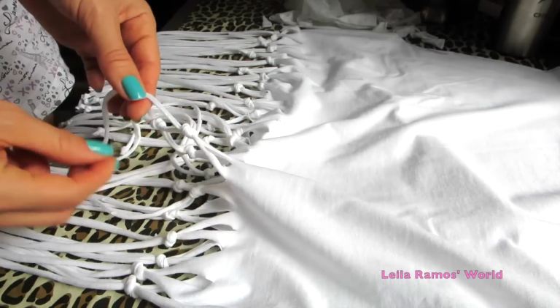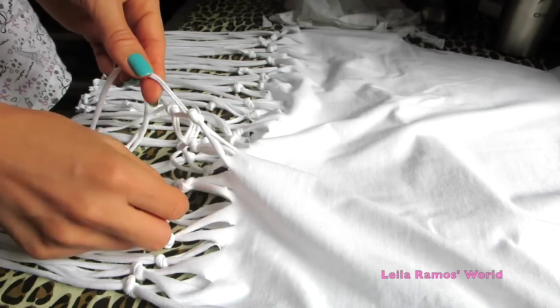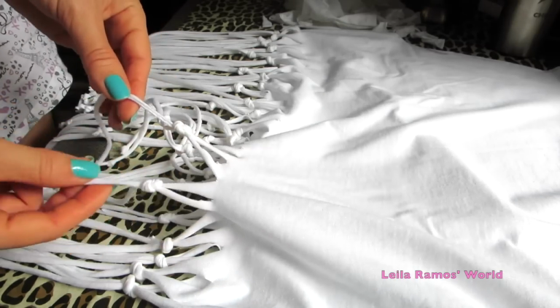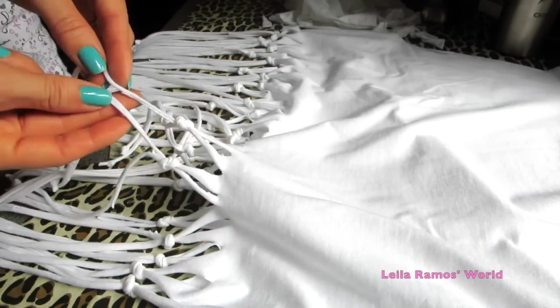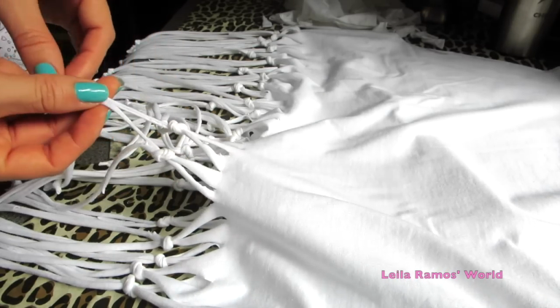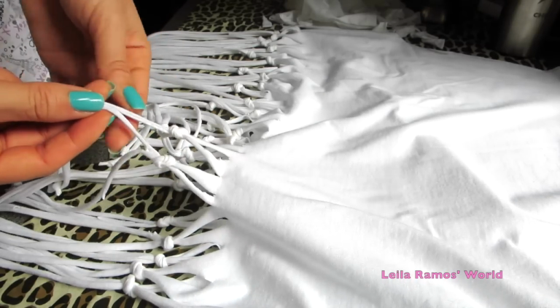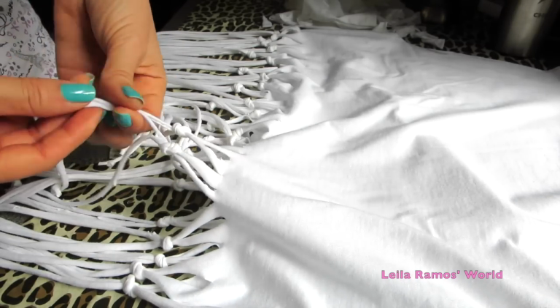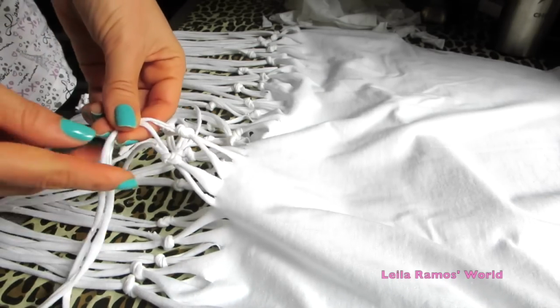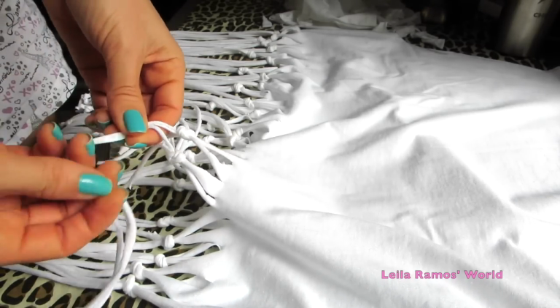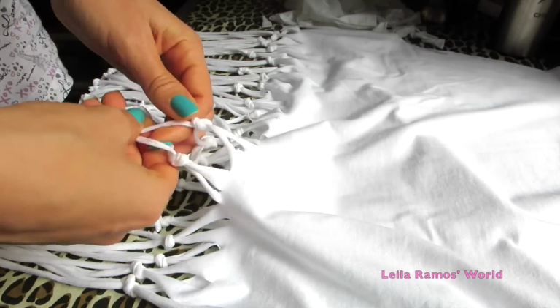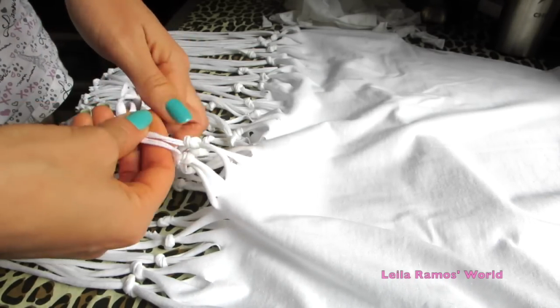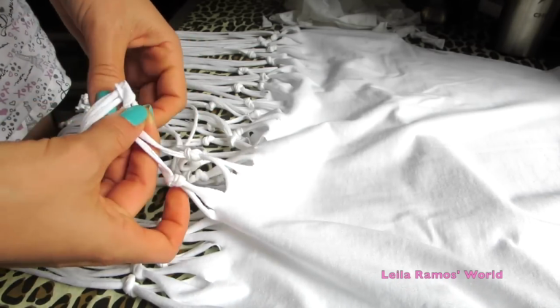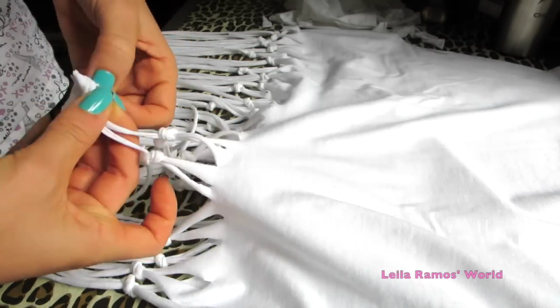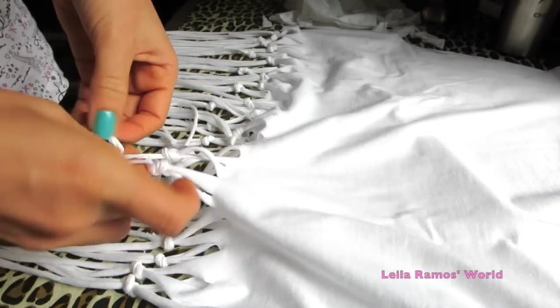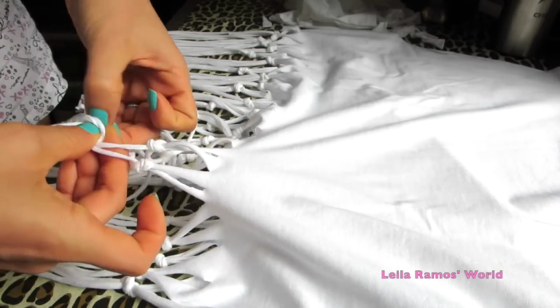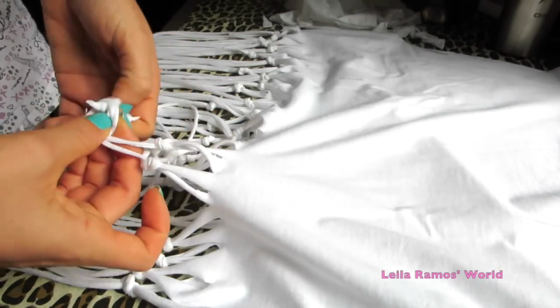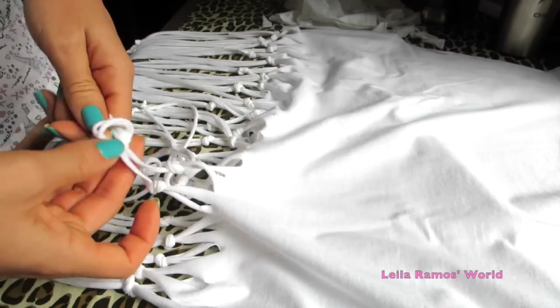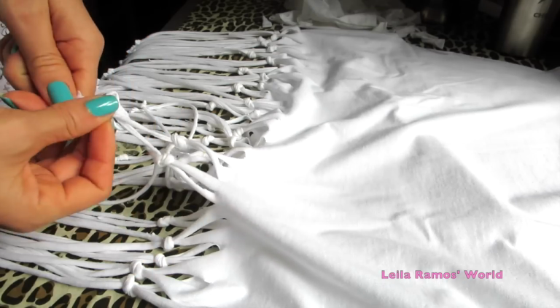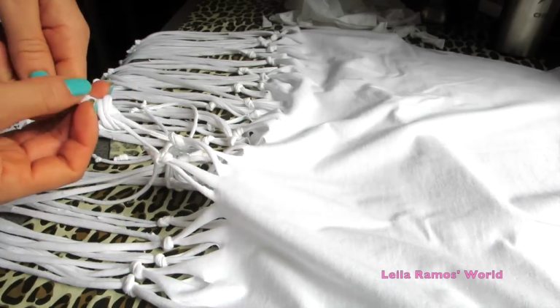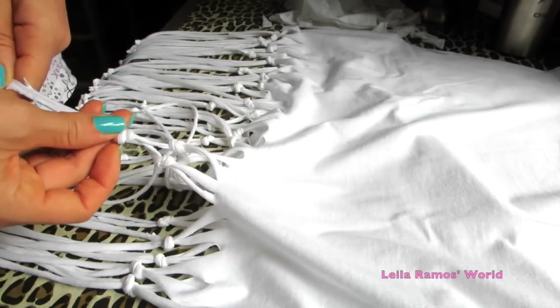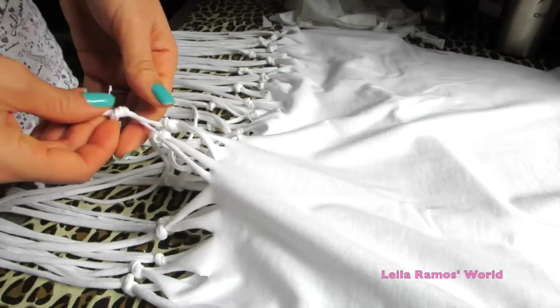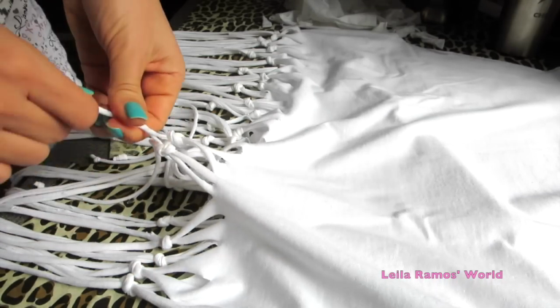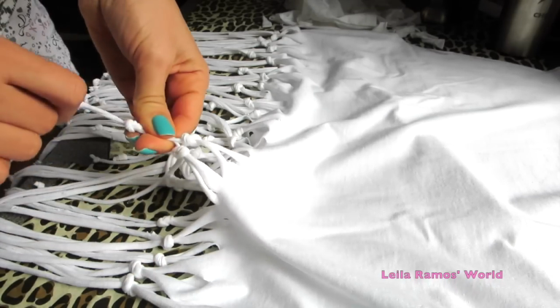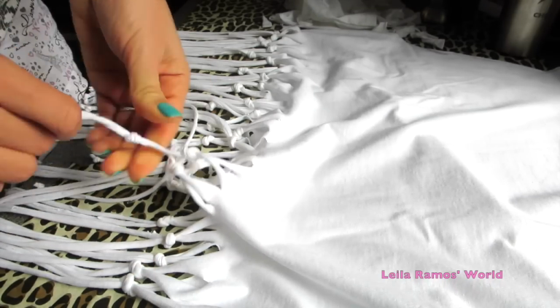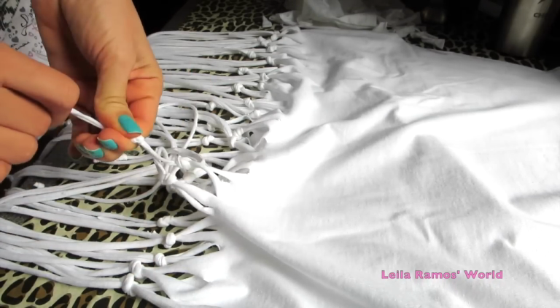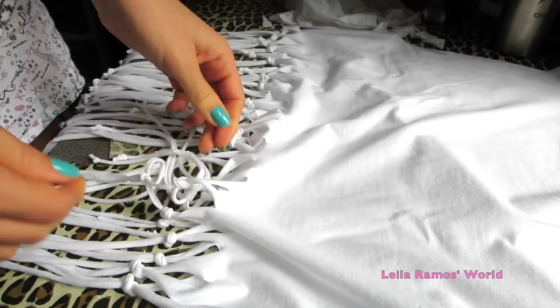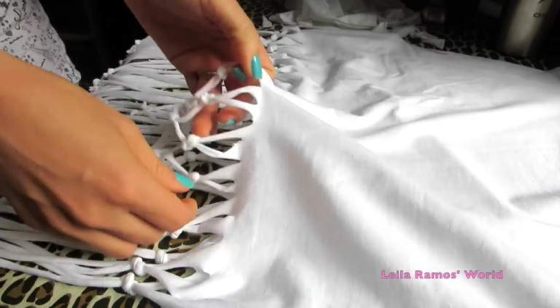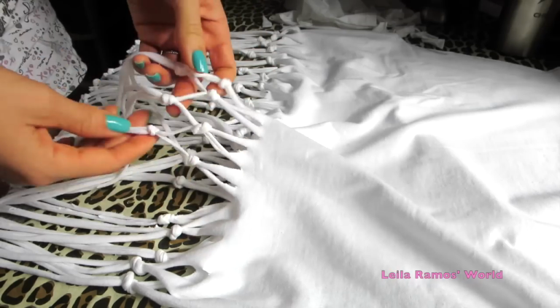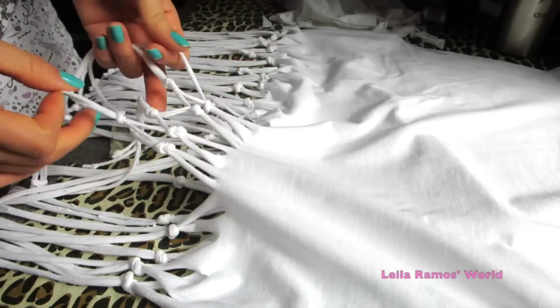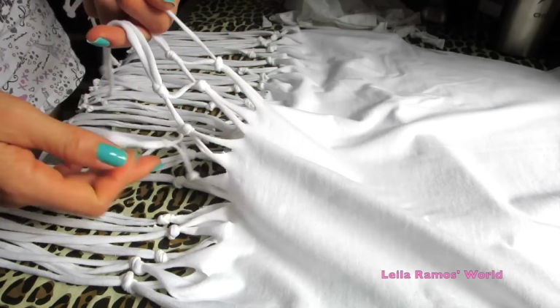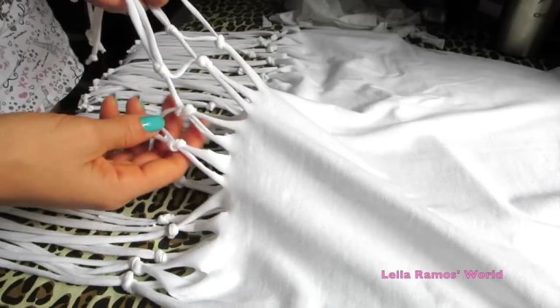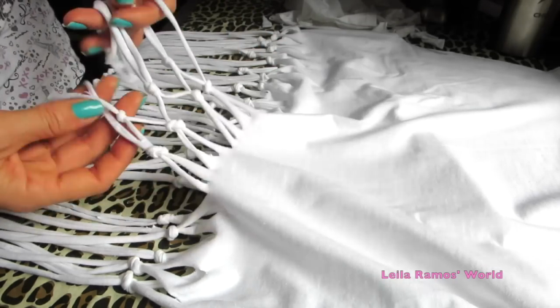I know it looks like a little bit of work, but it is completely worth it at the end. Once you are done with the second knot, your design is ready — your French design is ready.